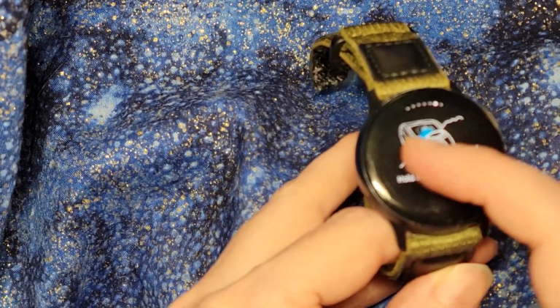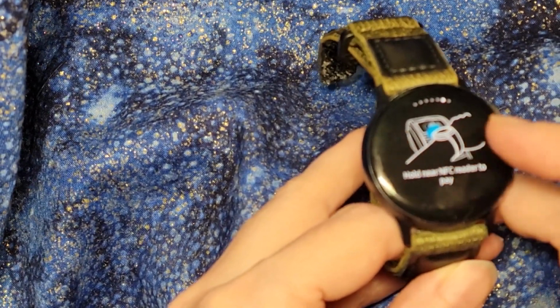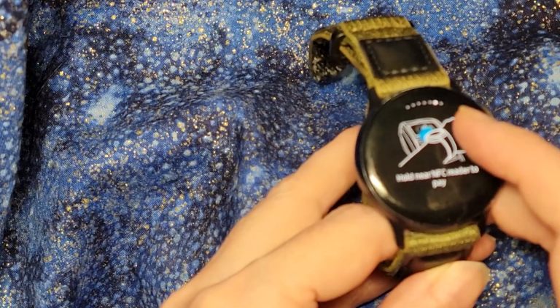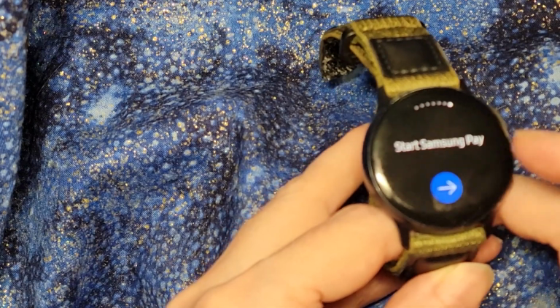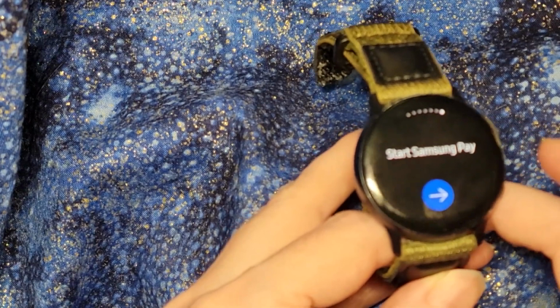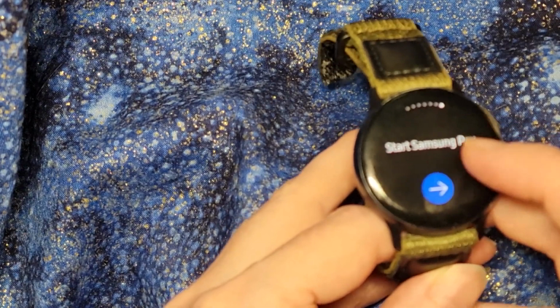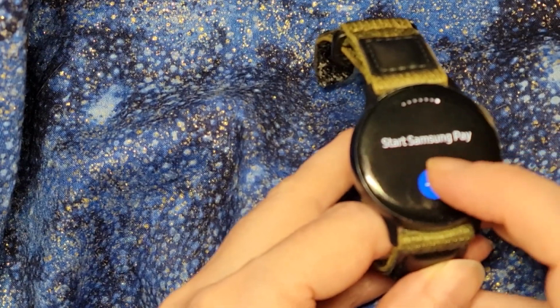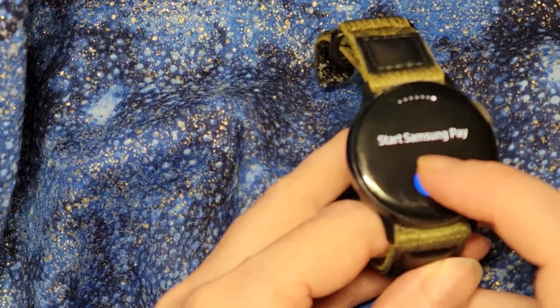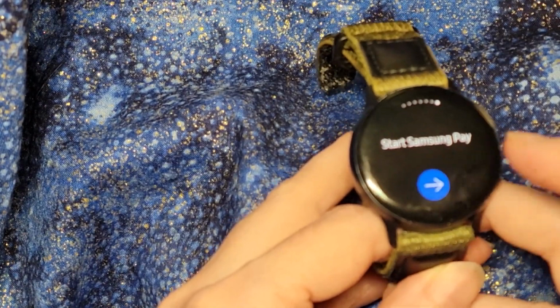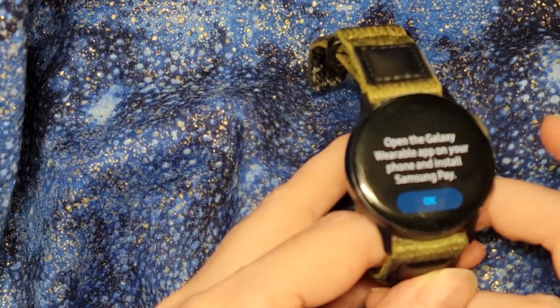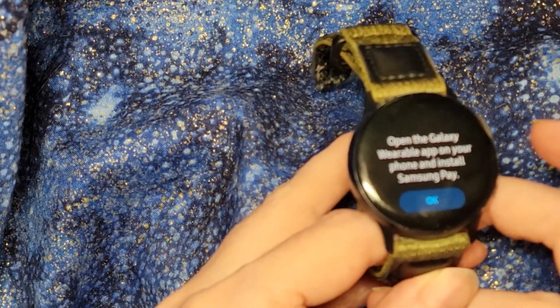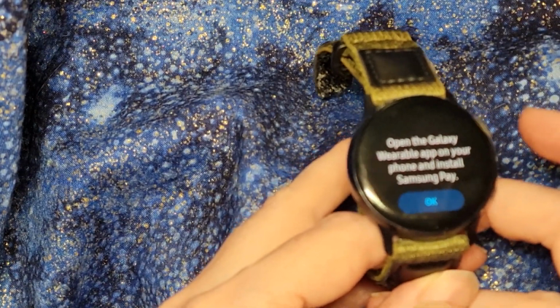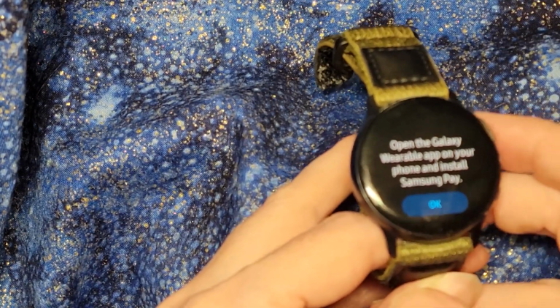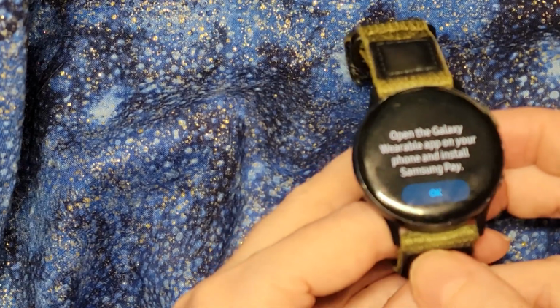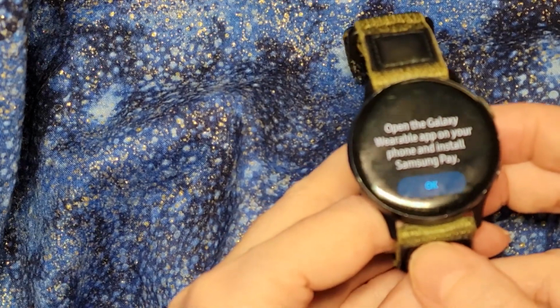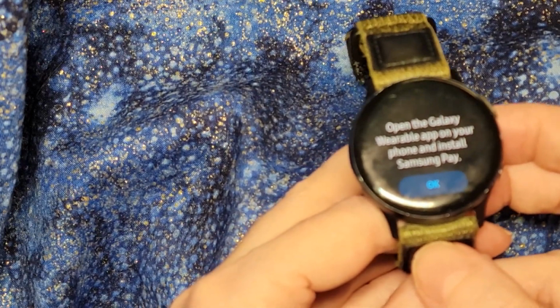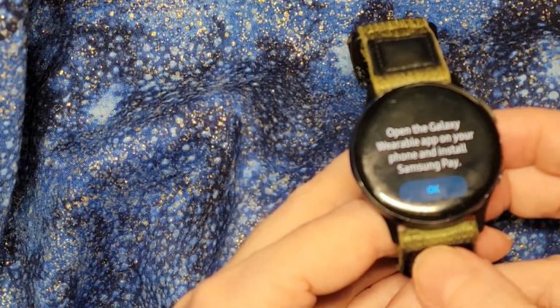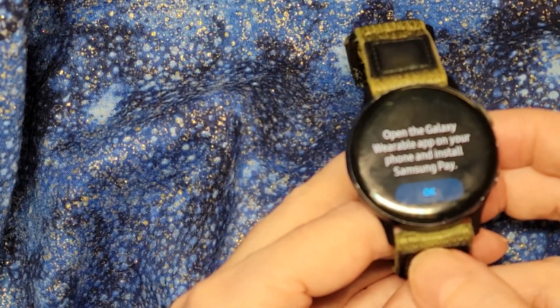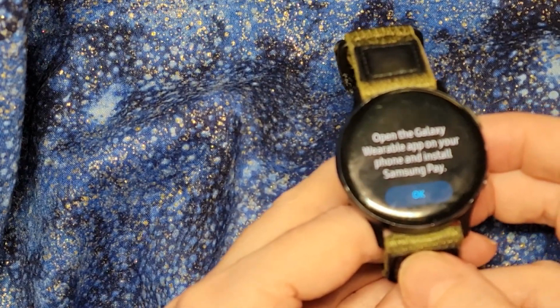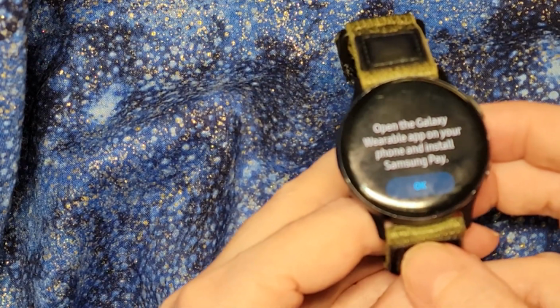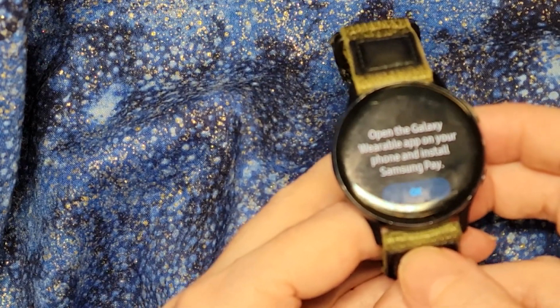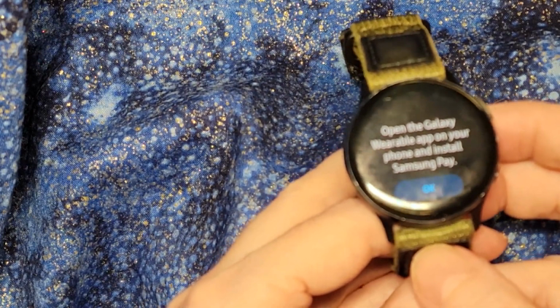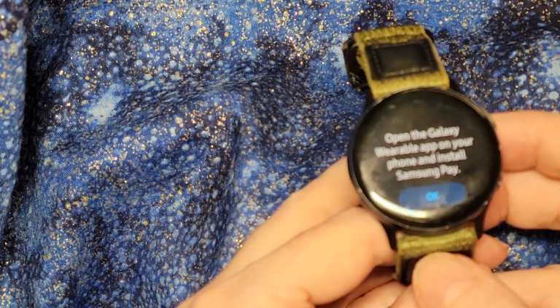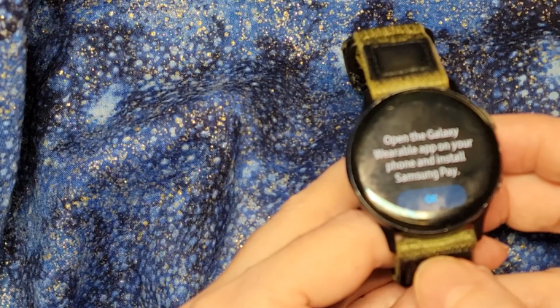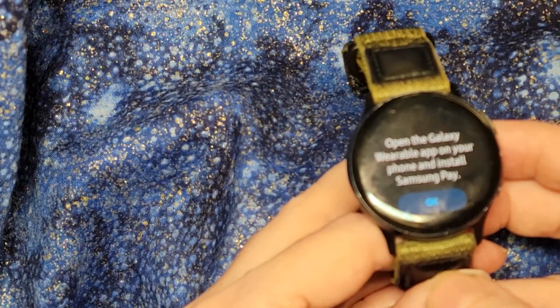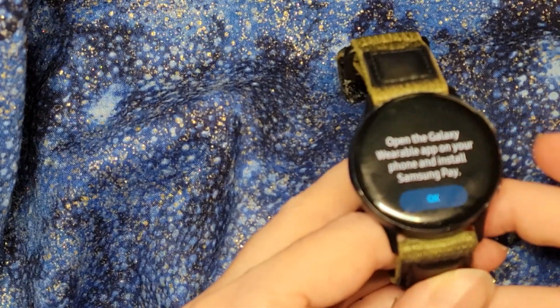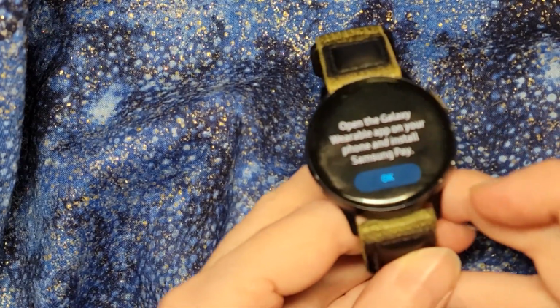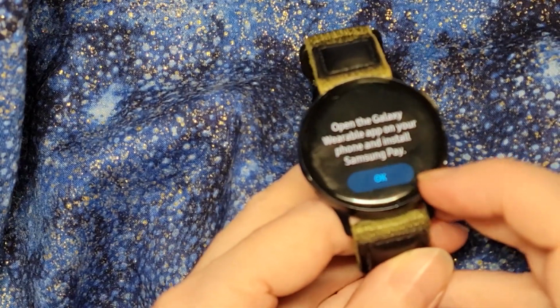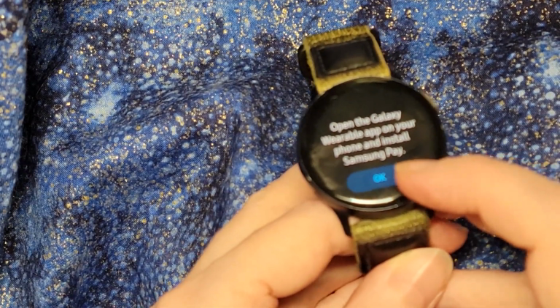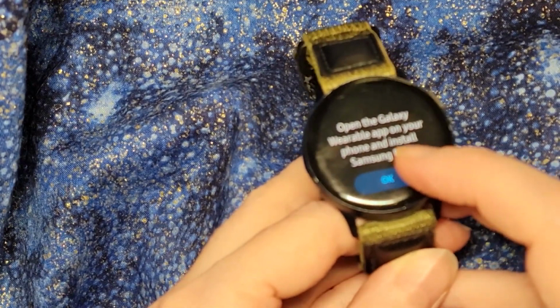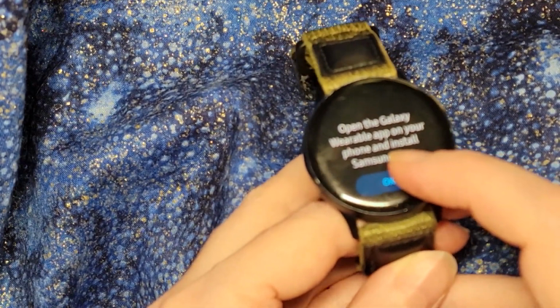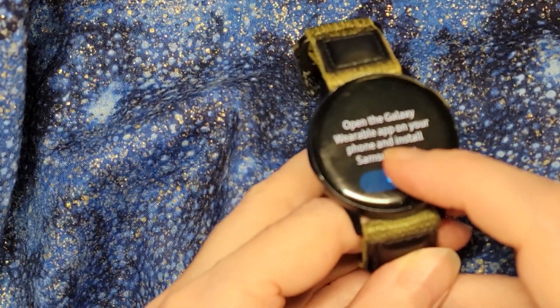So now I'm going to try installing Samsung Pay and see if that helps. It says I need to open the Galaxy Wearable app on my phone and install Samsung Pay that way. So I'm going to switch over to my phone now and show you the steps.